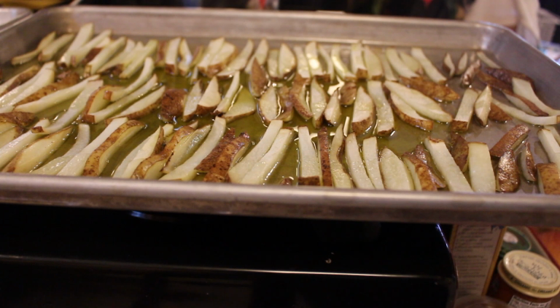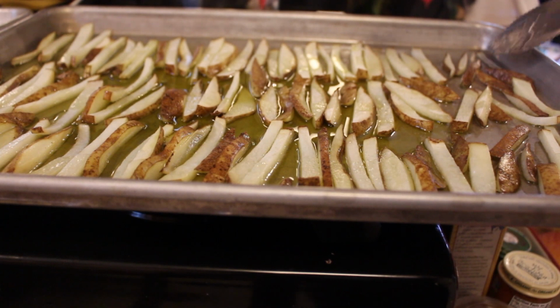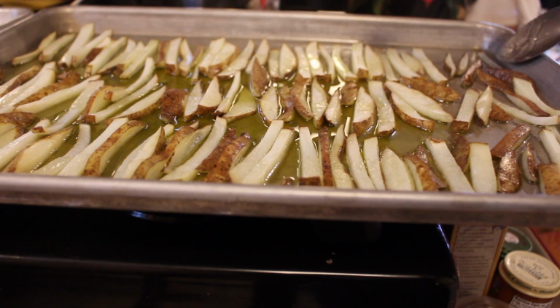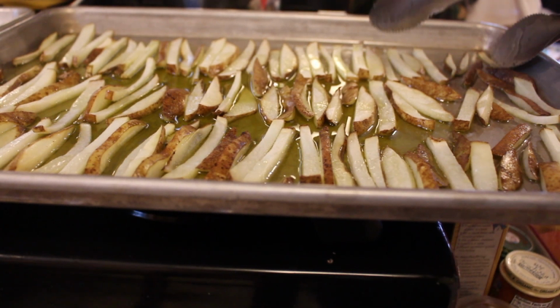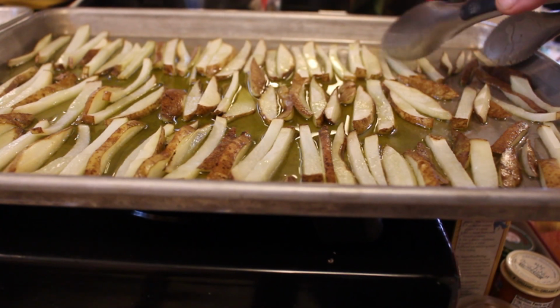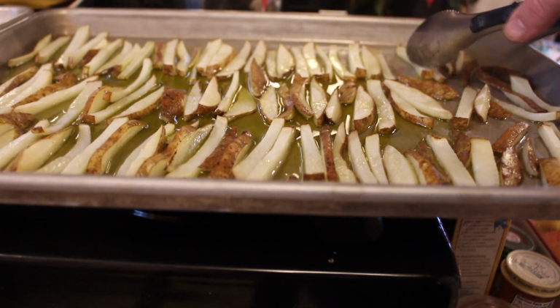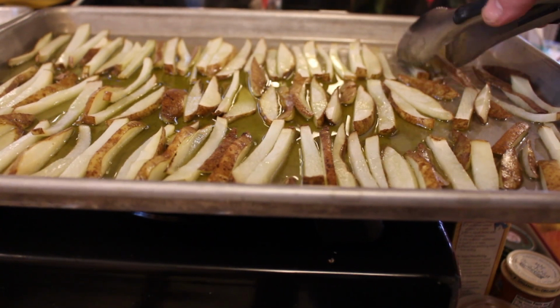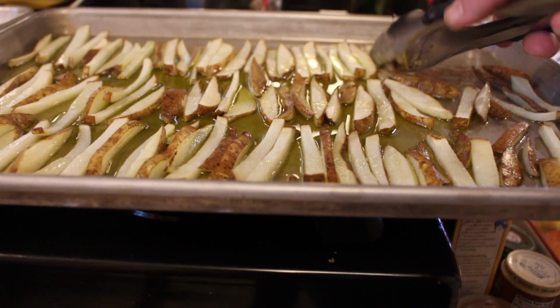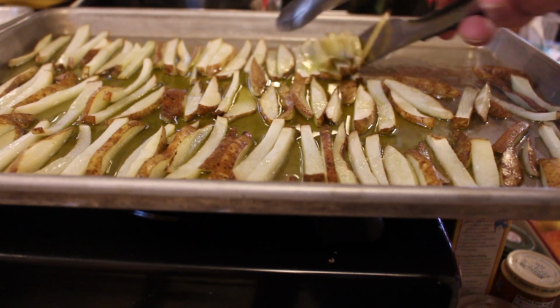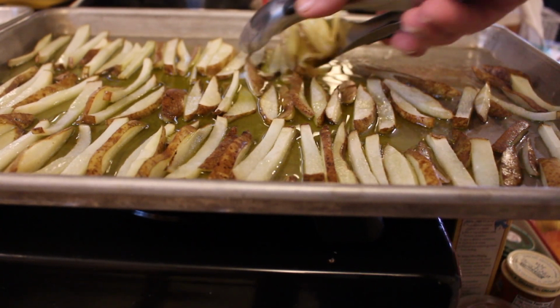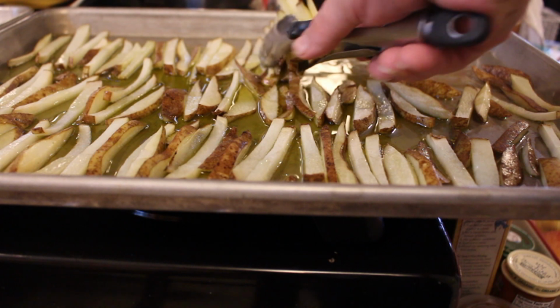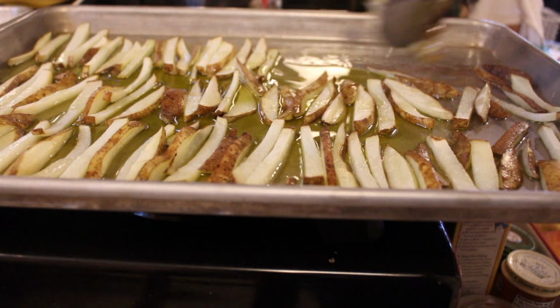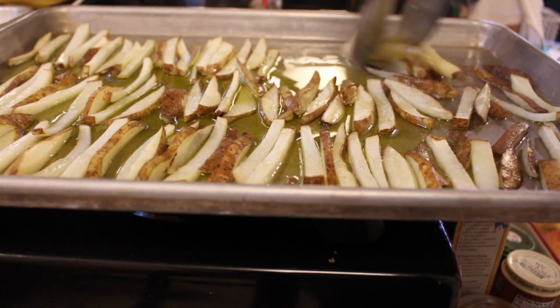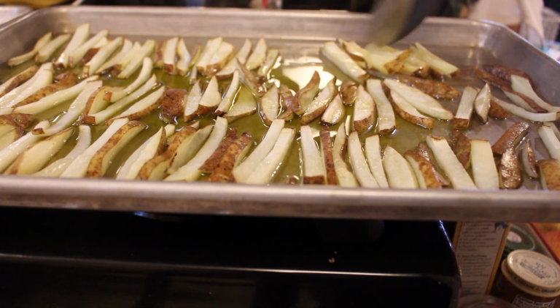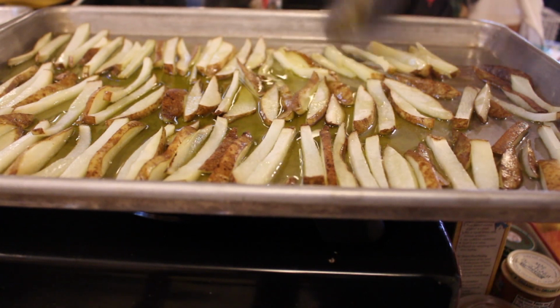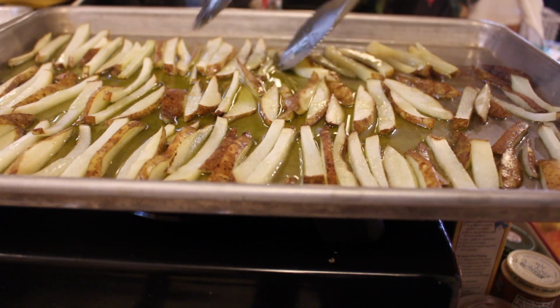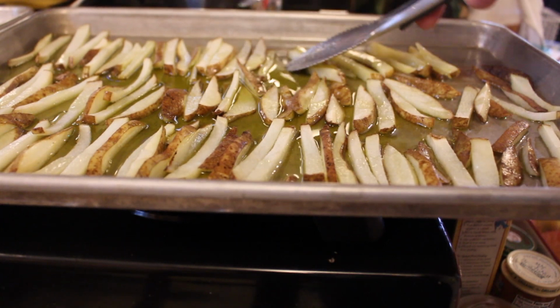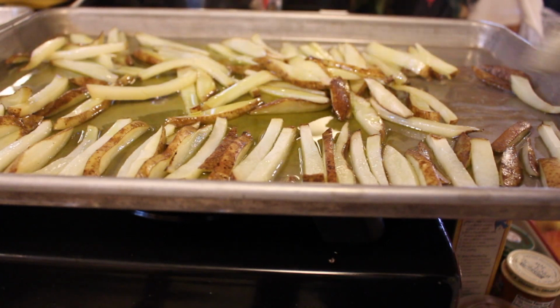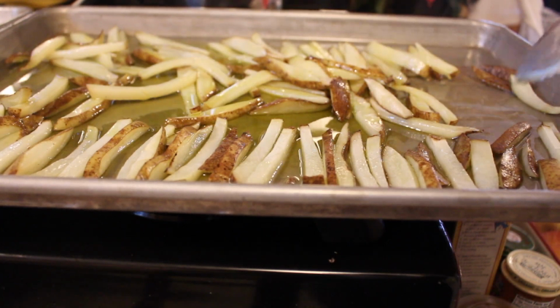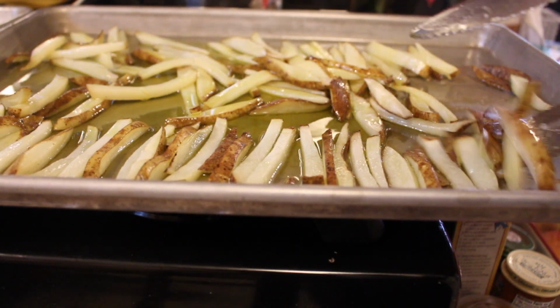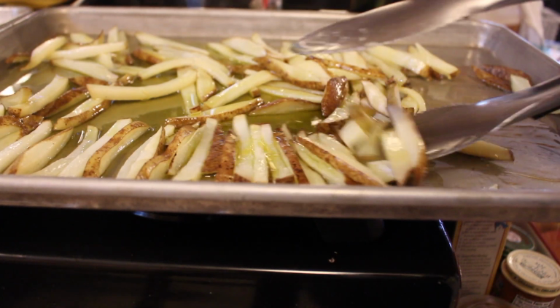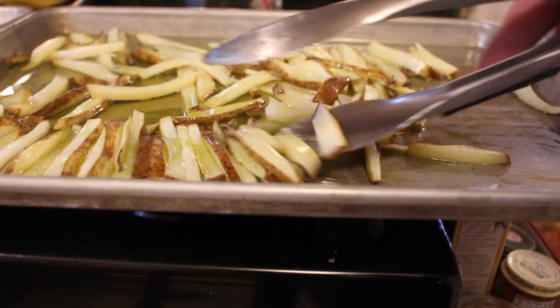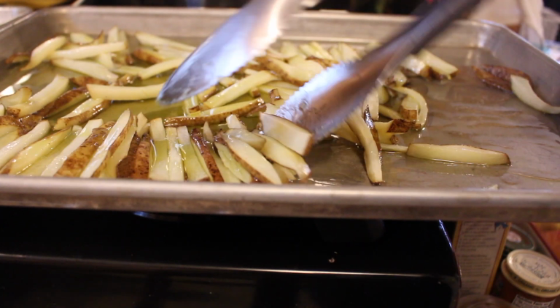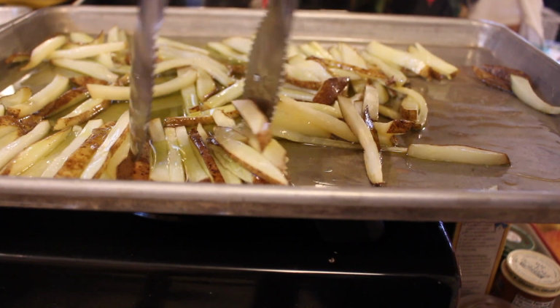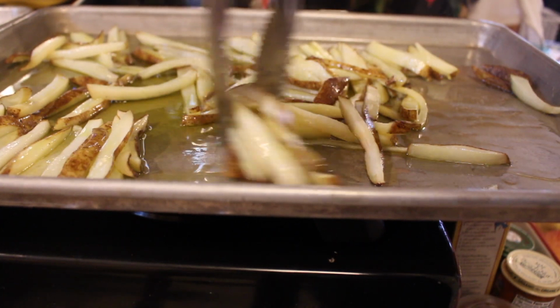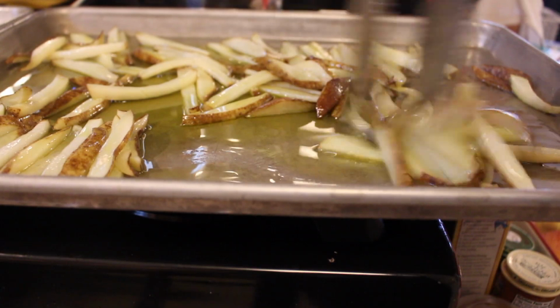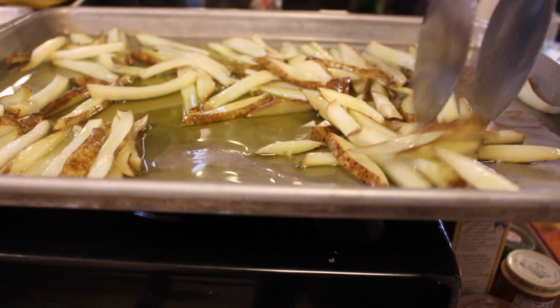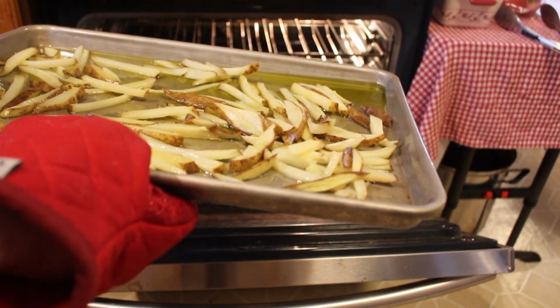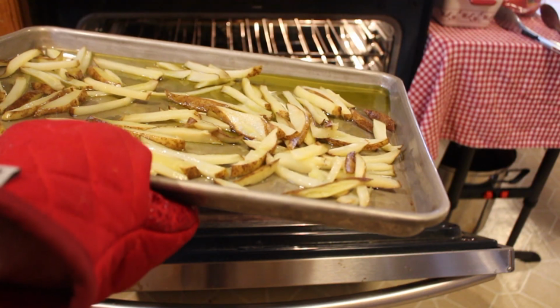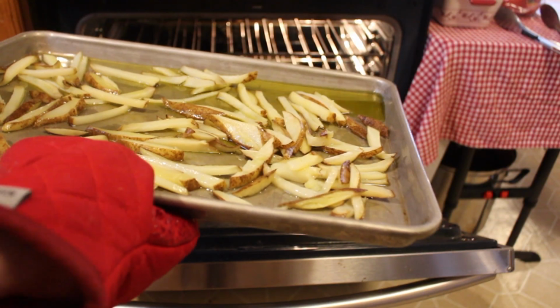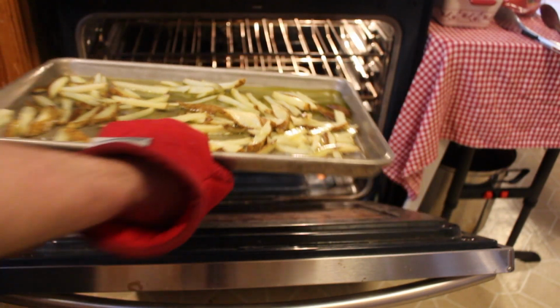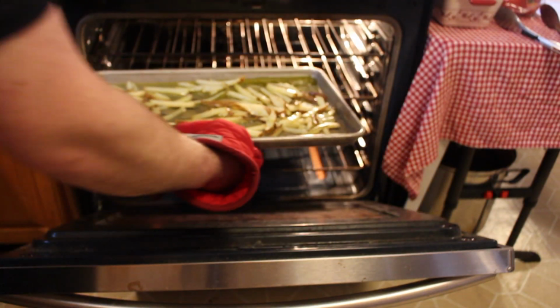After 15 minutes they'll look like this, and you're just going to give them a flip. They don't have to be a perfect flip. And back in the oven they go.